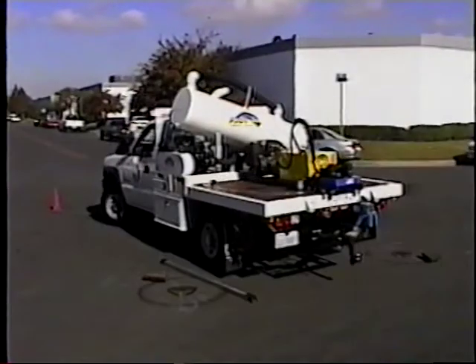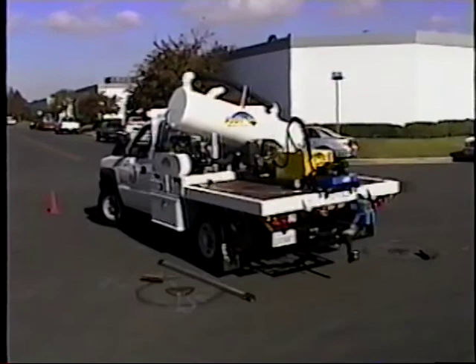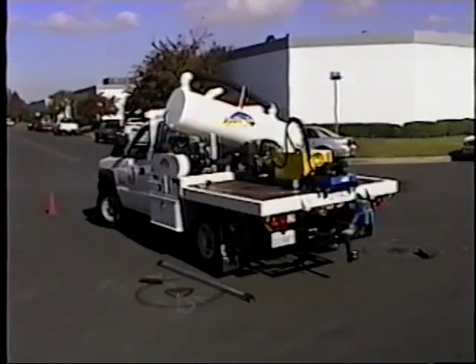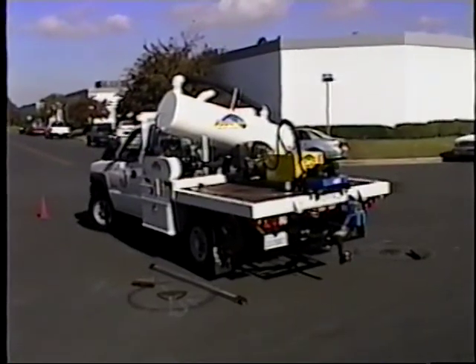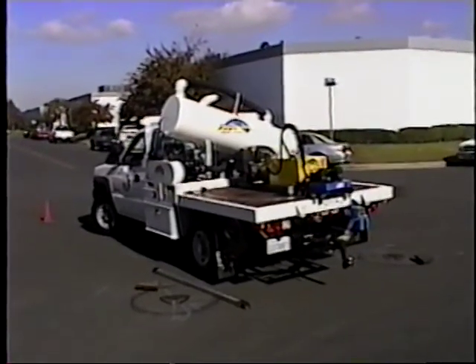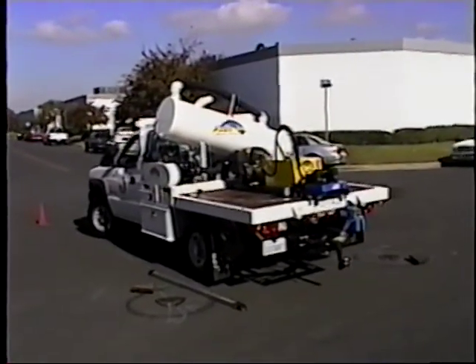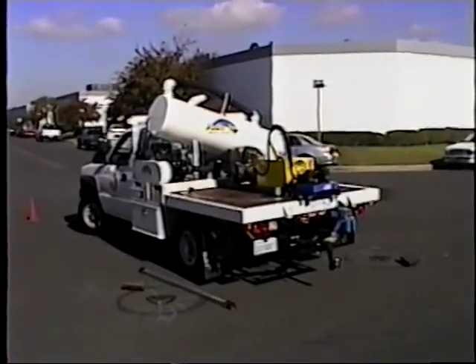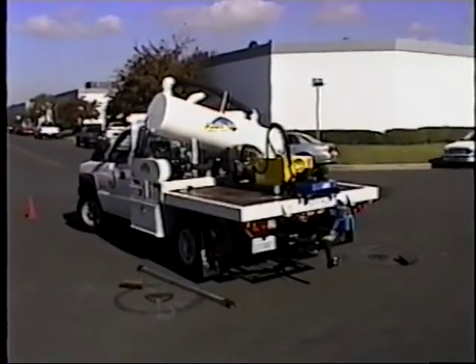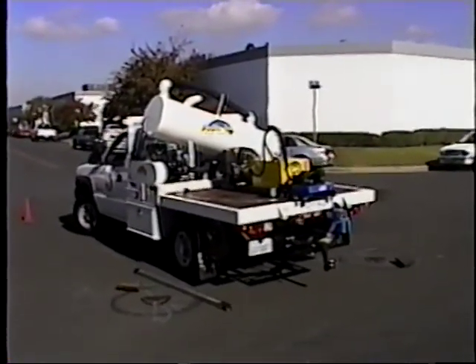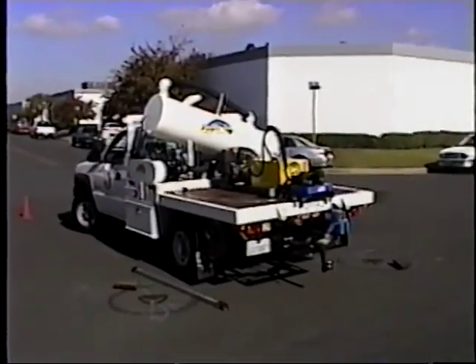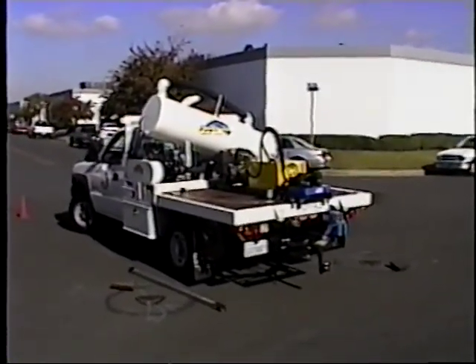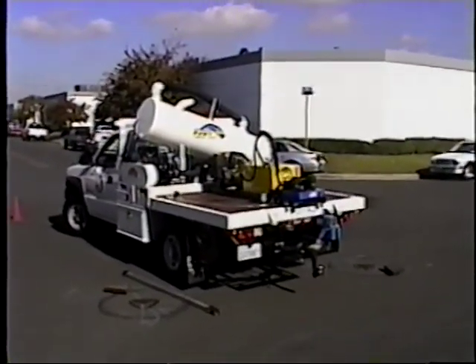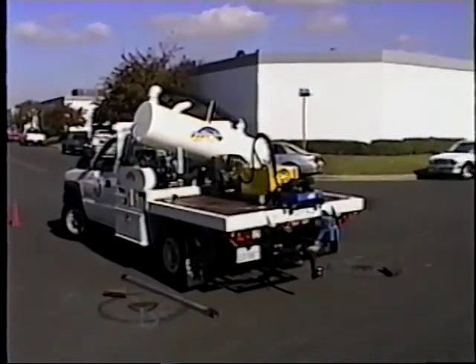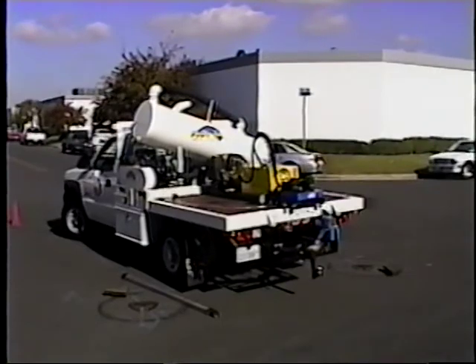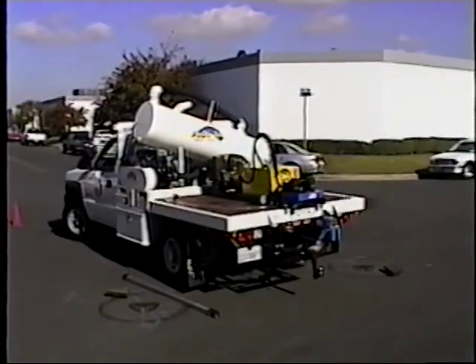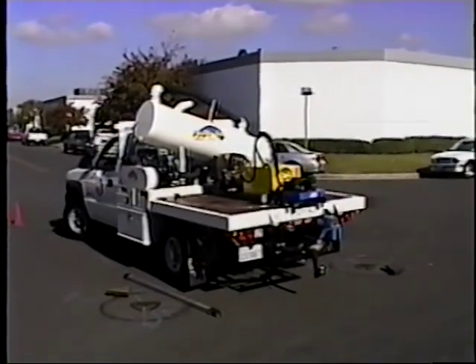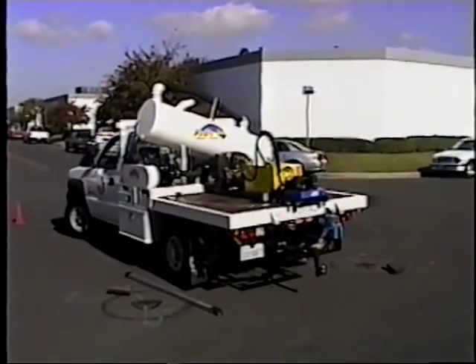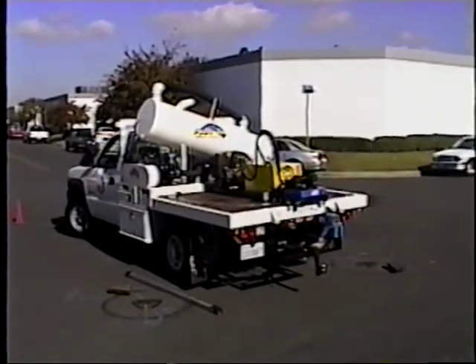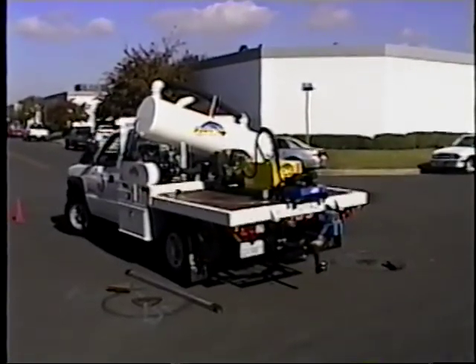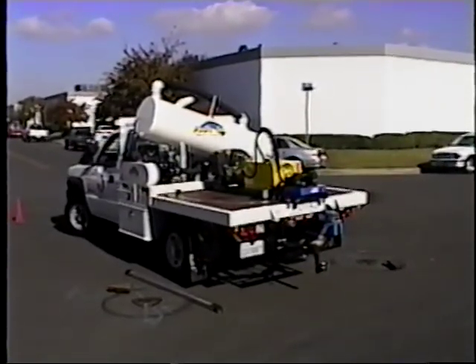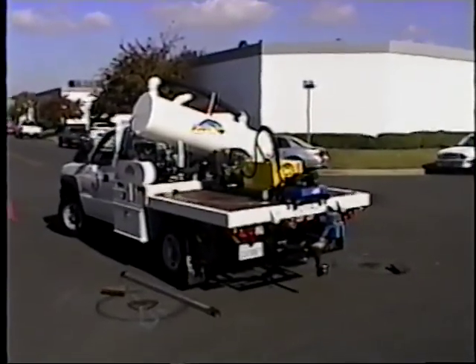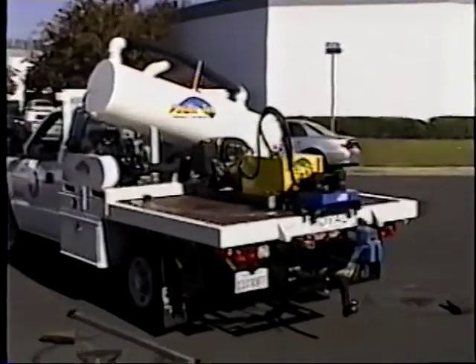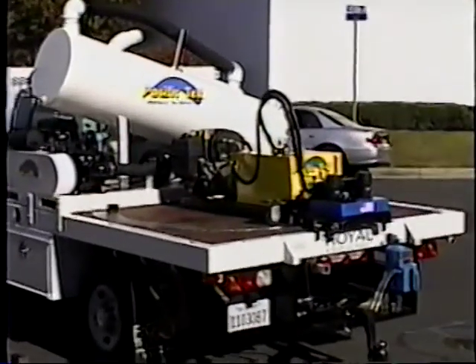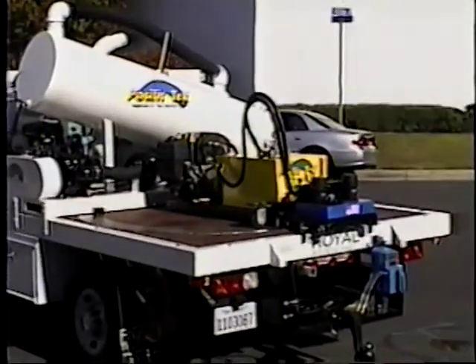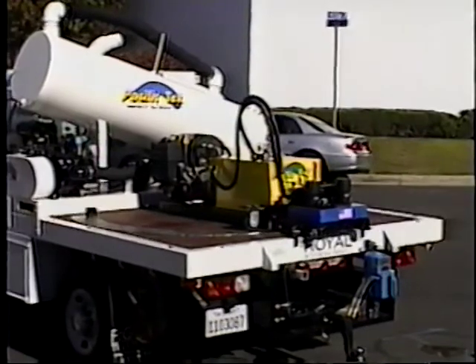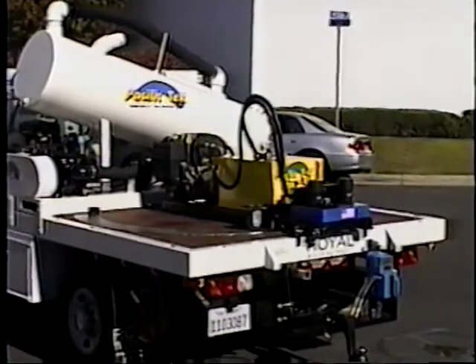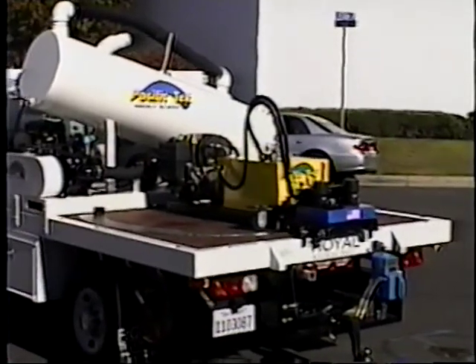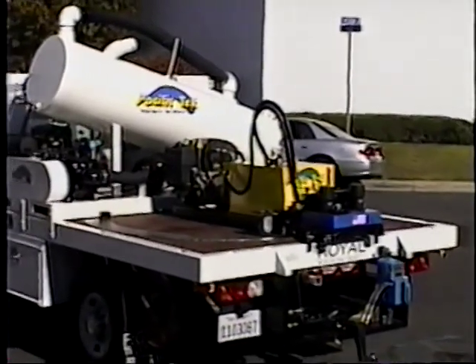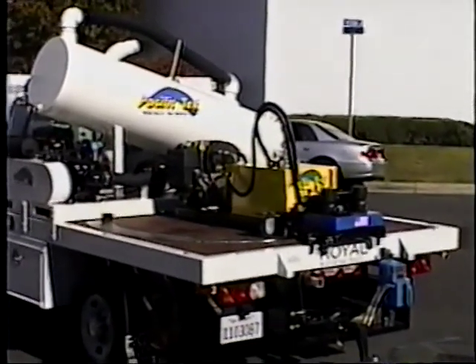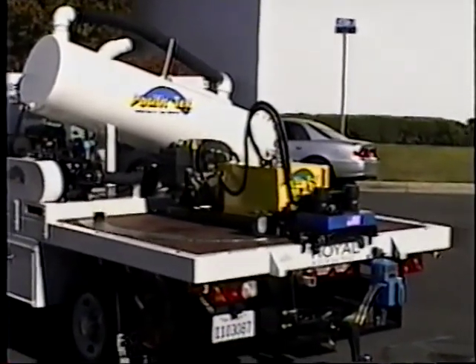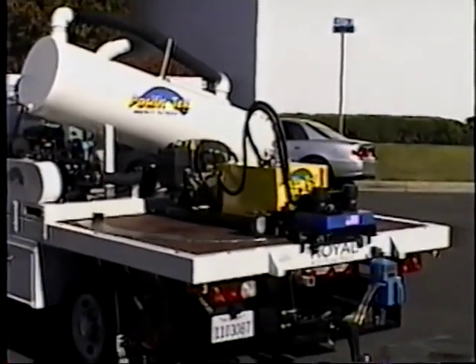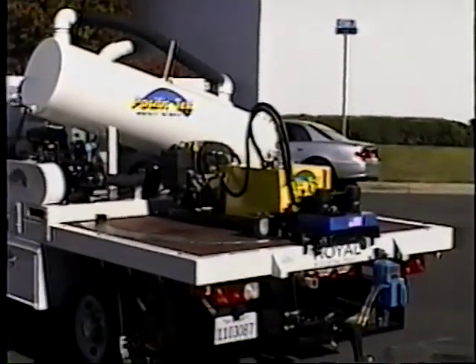For the water utility that would like to have a more versatile truck mounted valve operator, able to operate valves off either side or the rear of a truck, we want to show you the latest modification to our PT25G truck mounted valve operator.